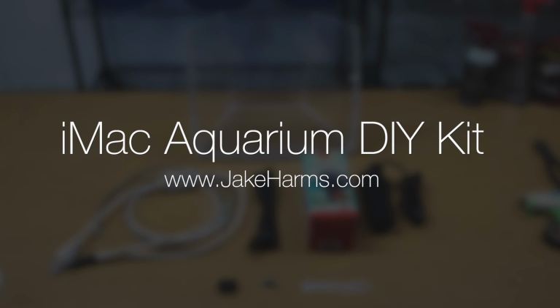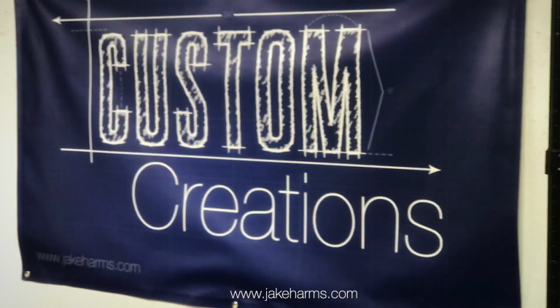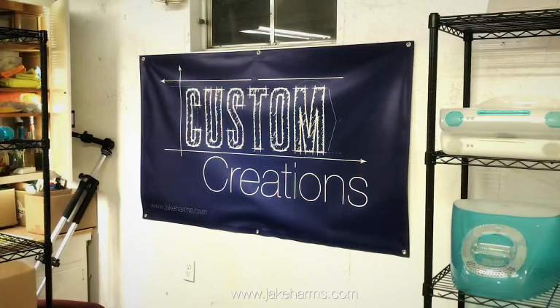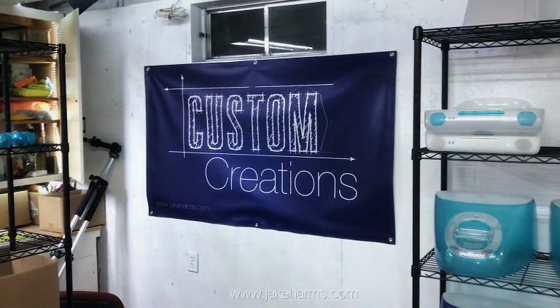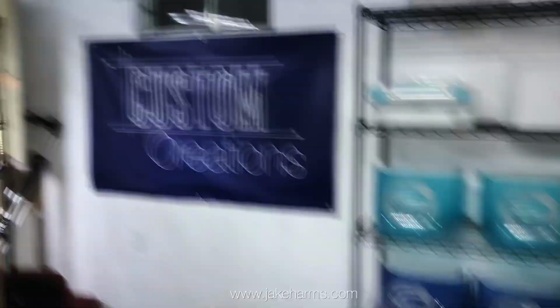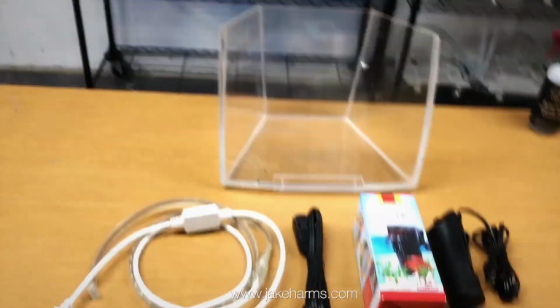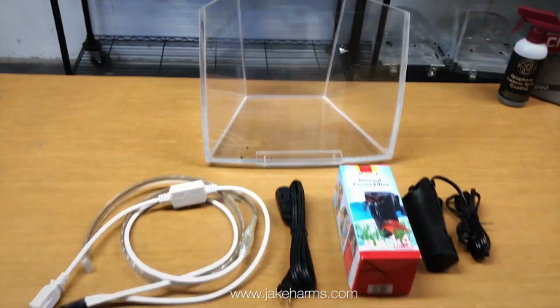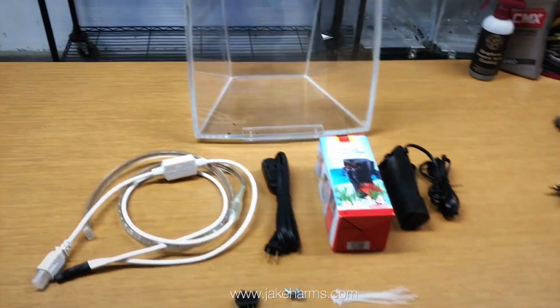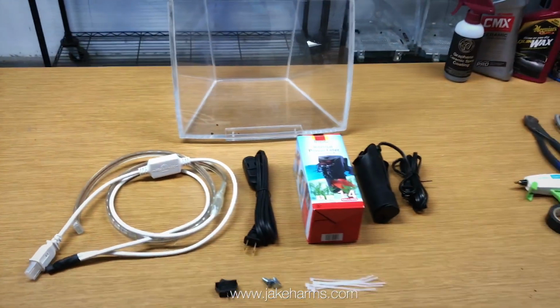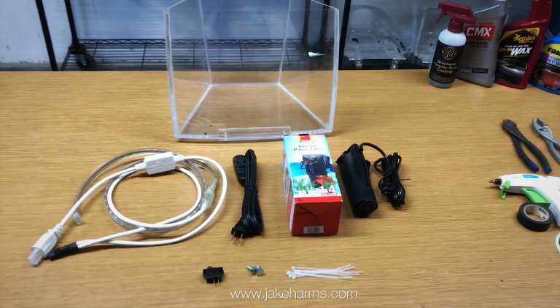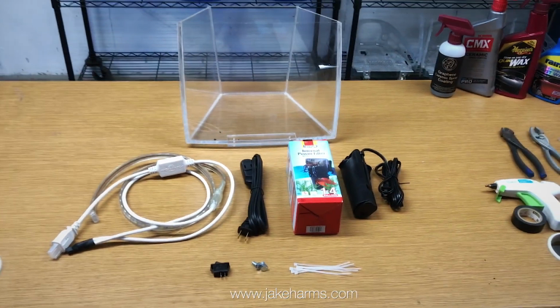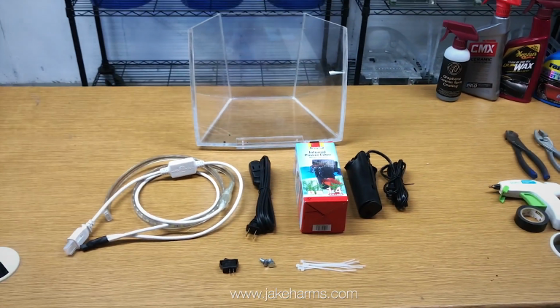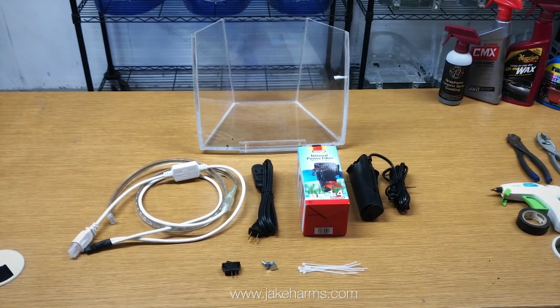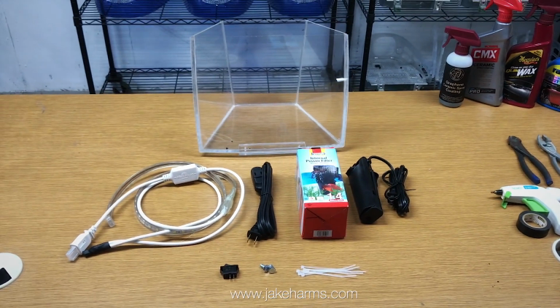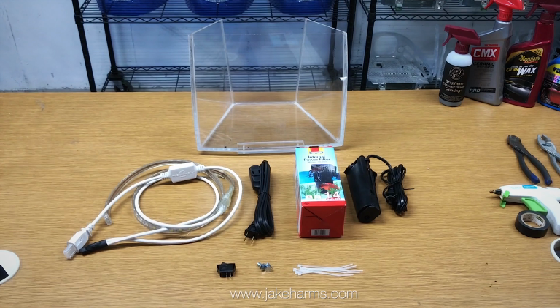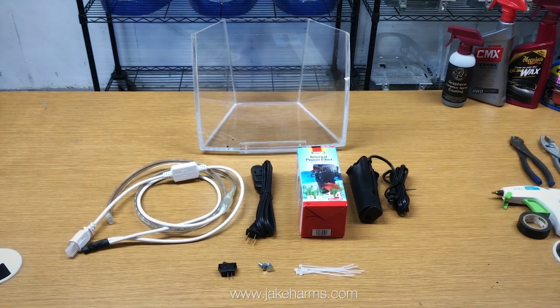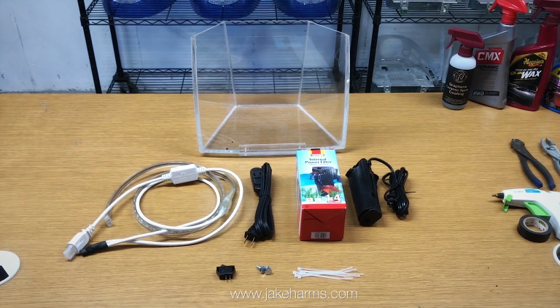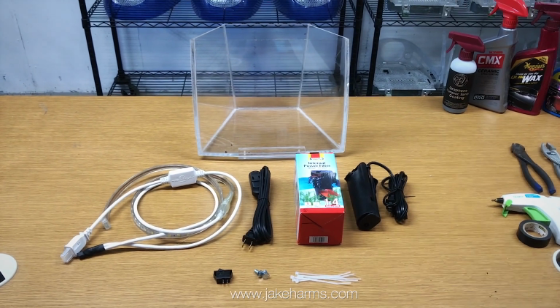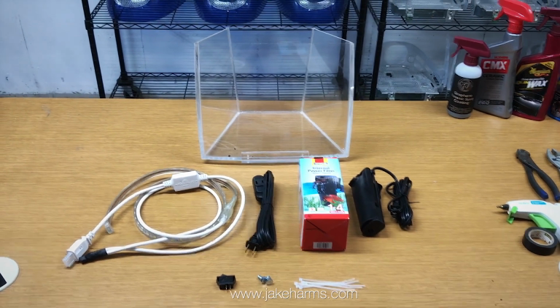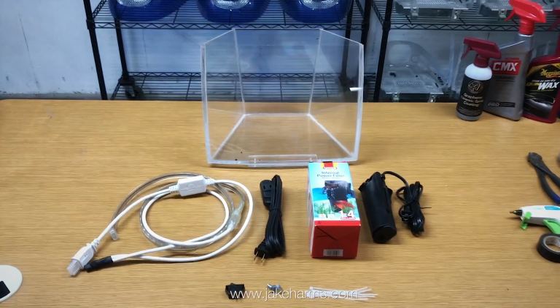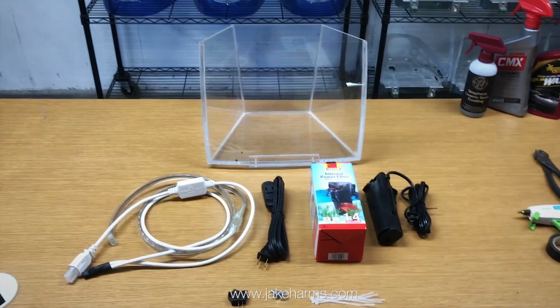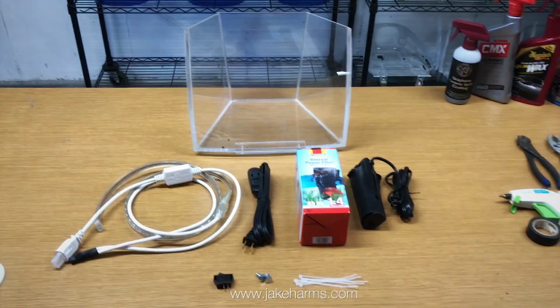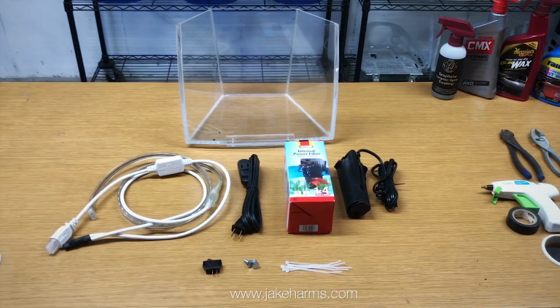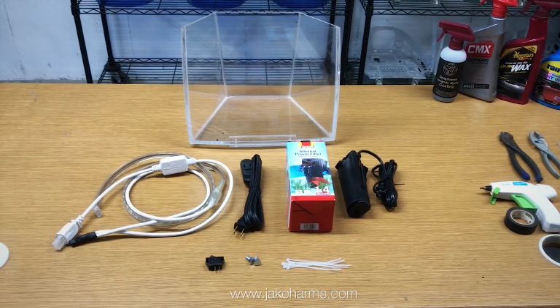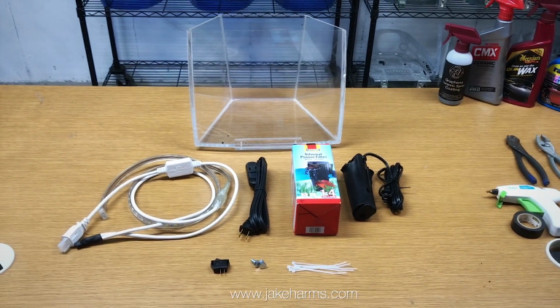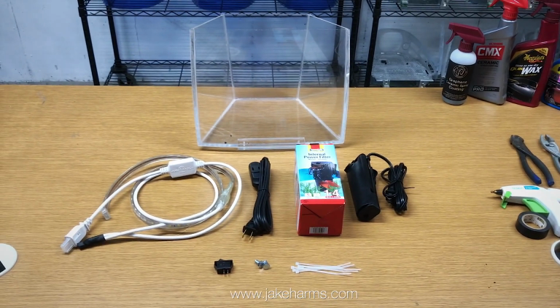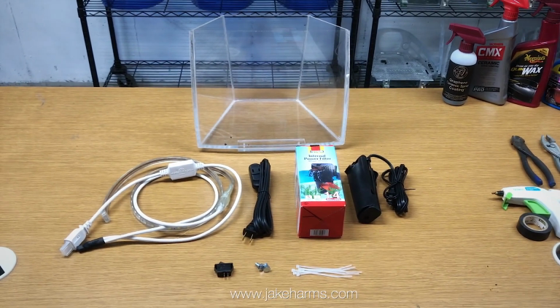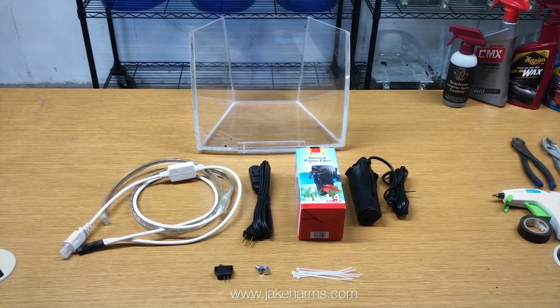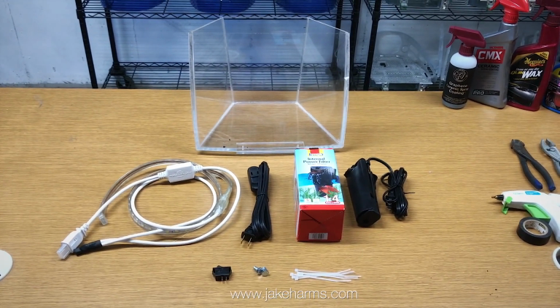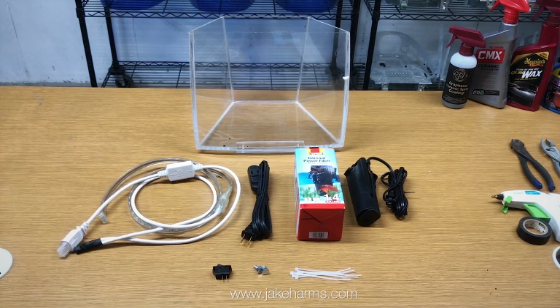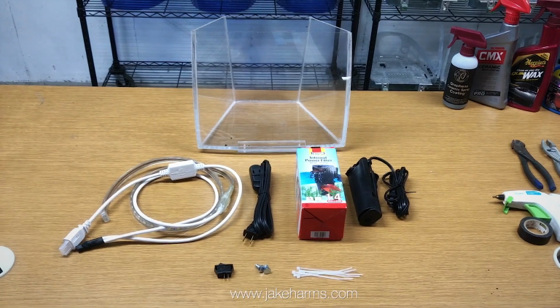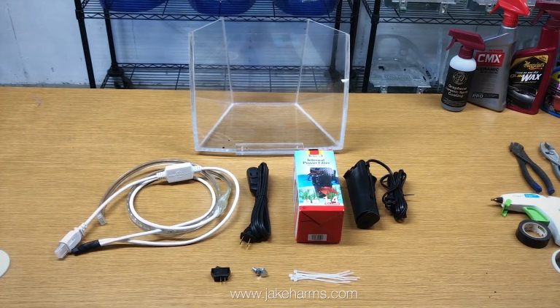This is Jake Harms with Custom Creations, and this is the do-it-yourself iMac aquarium kit. This kit includes all the materials and video instructions necessary to turn your G3 iMac into an aquarium.